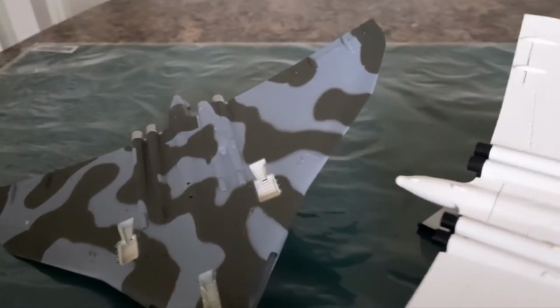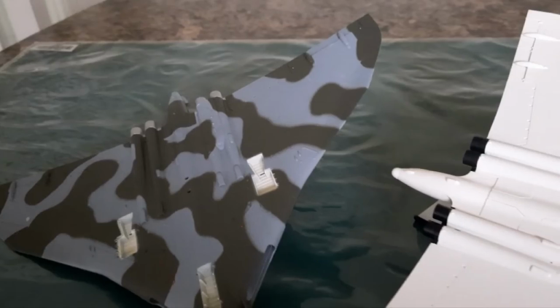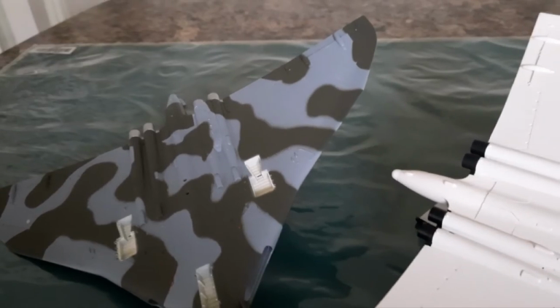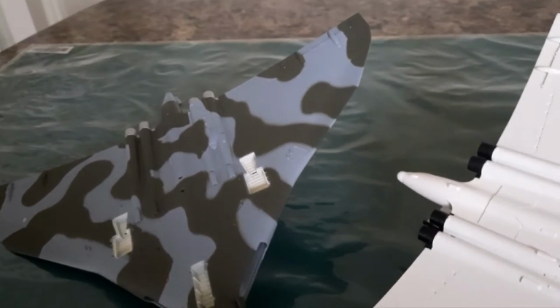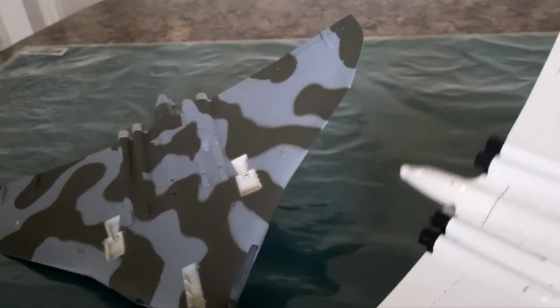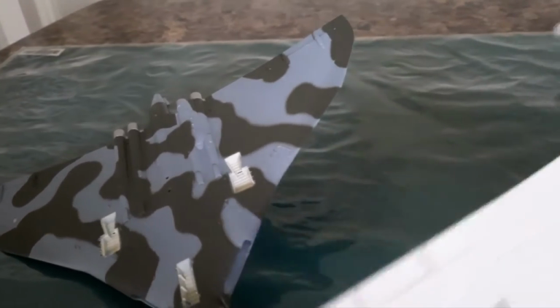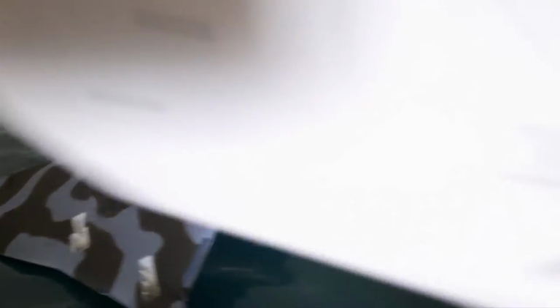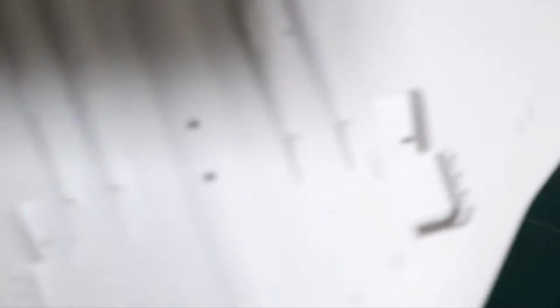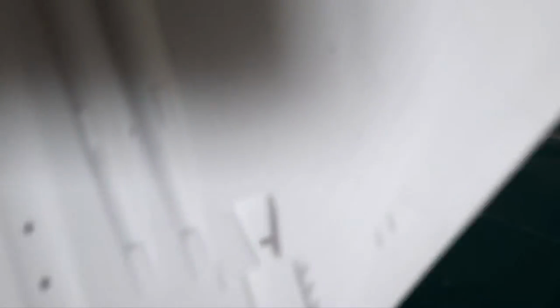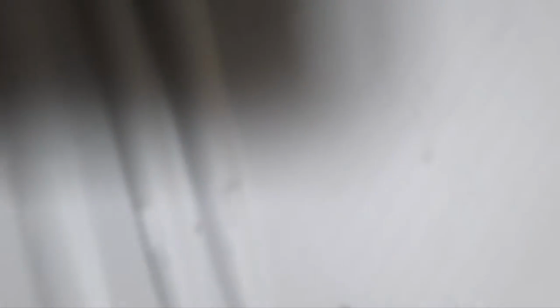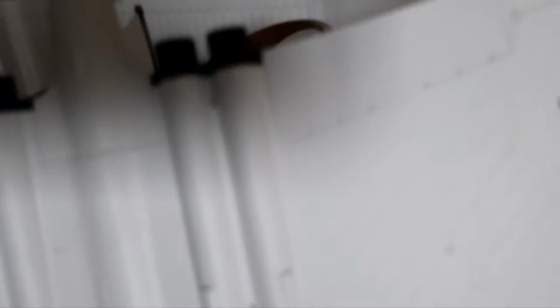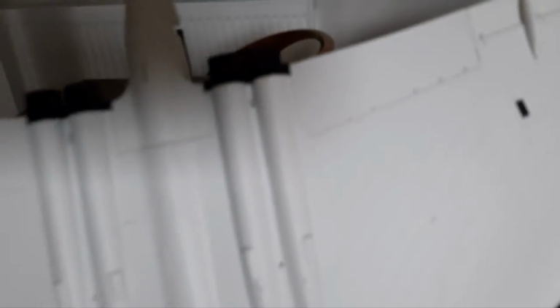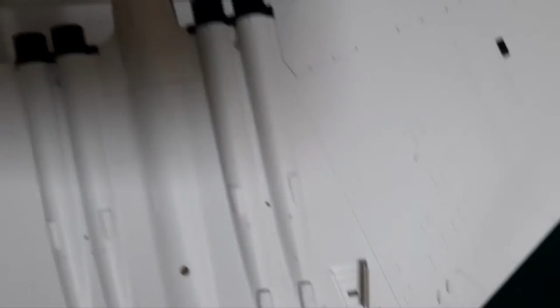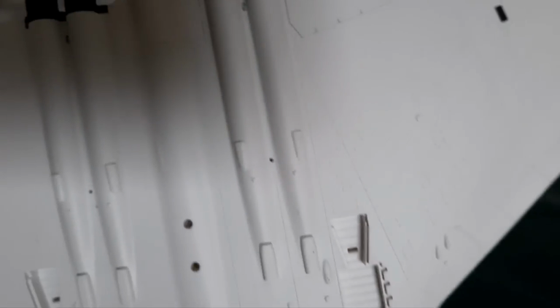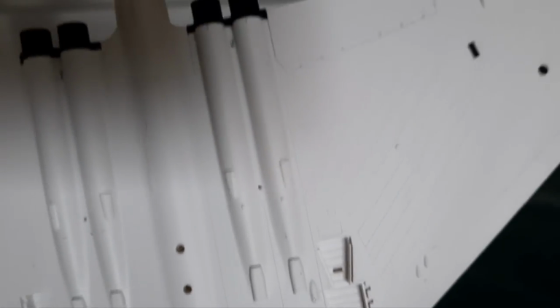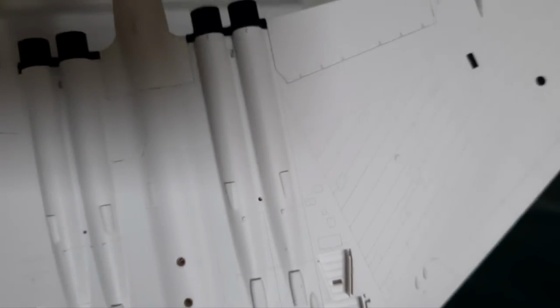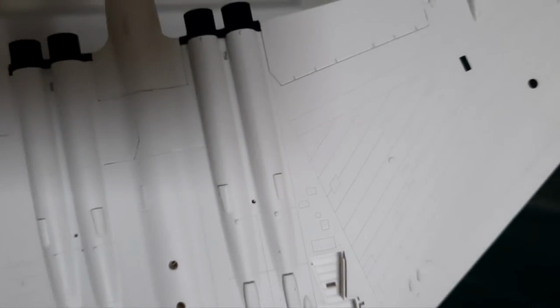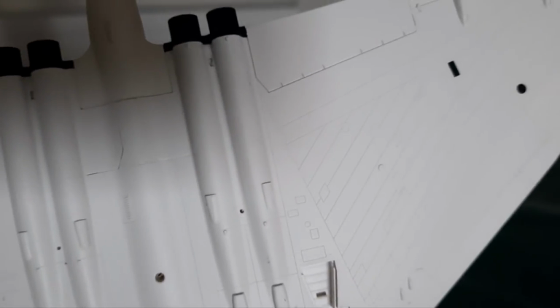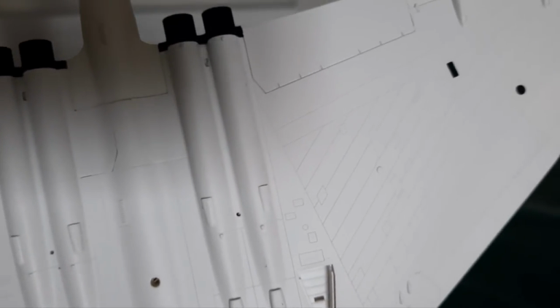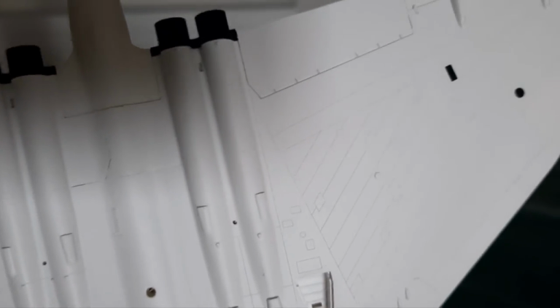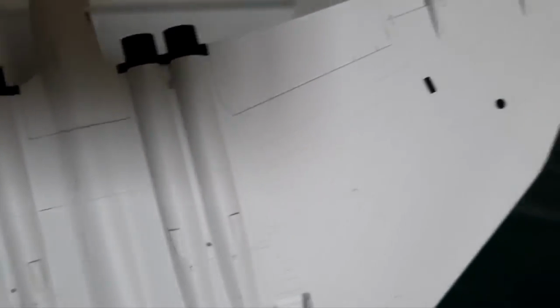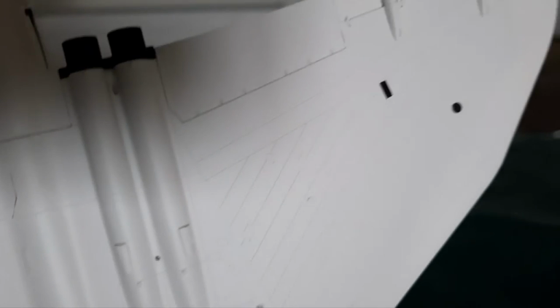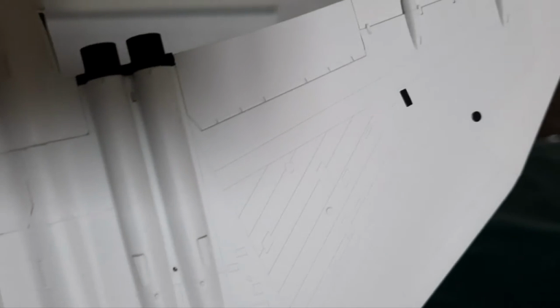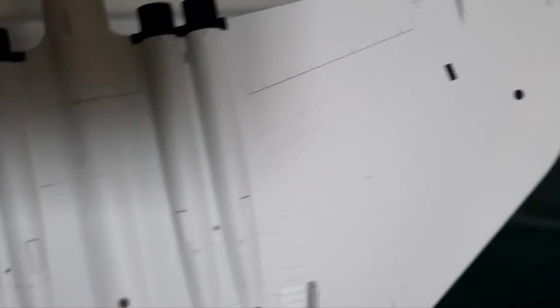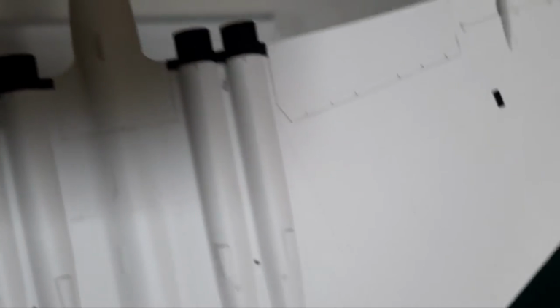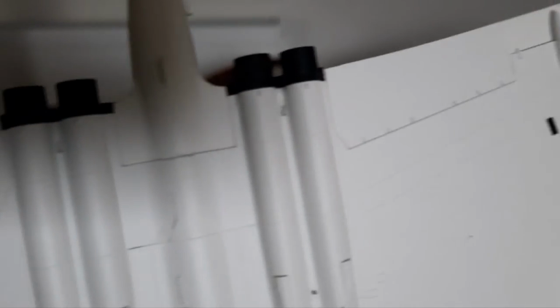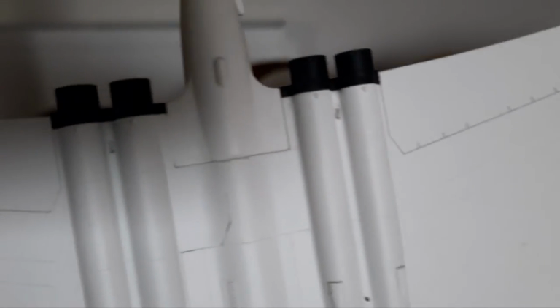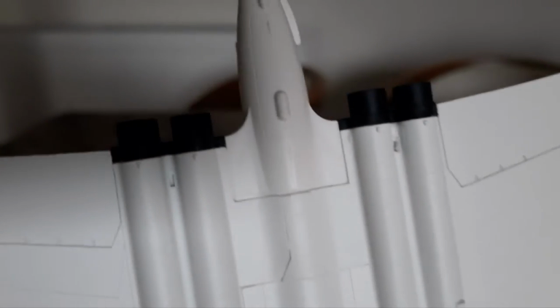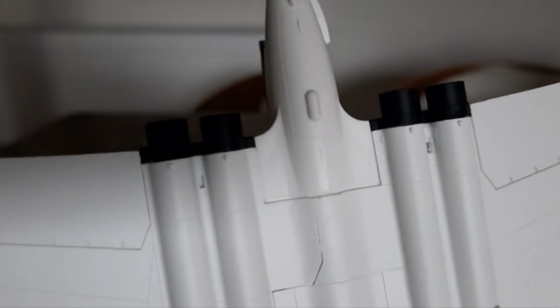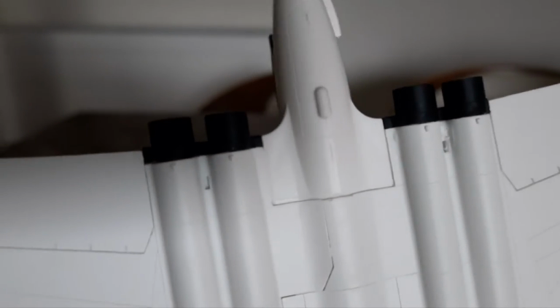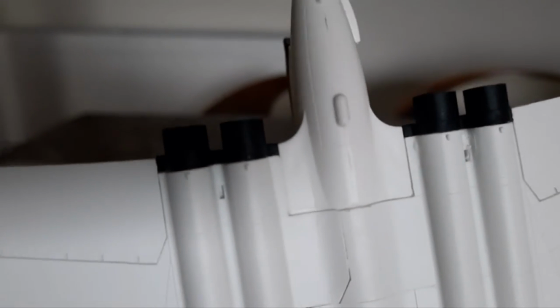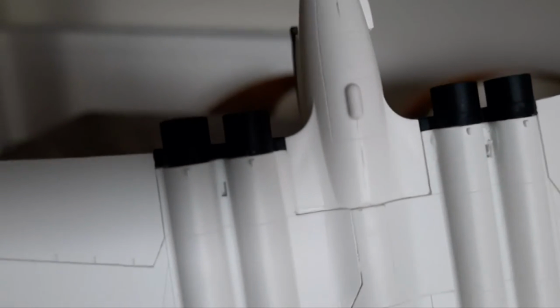If you look on the white model, there's a hole there and the hole at the back.